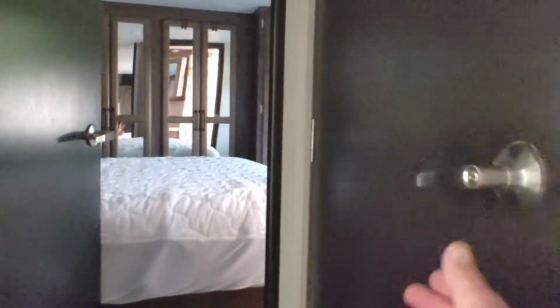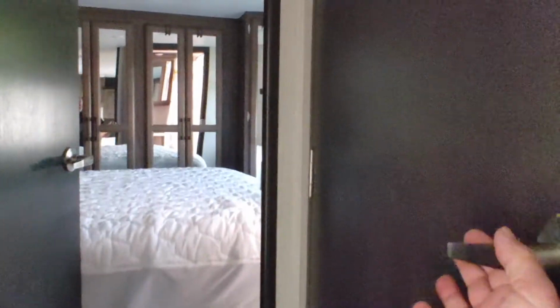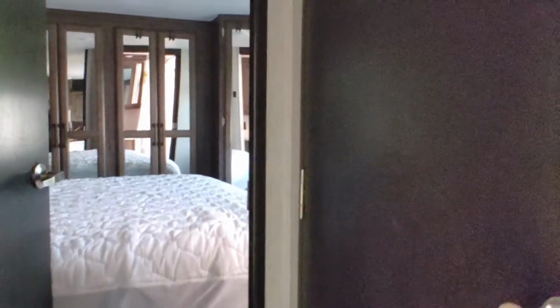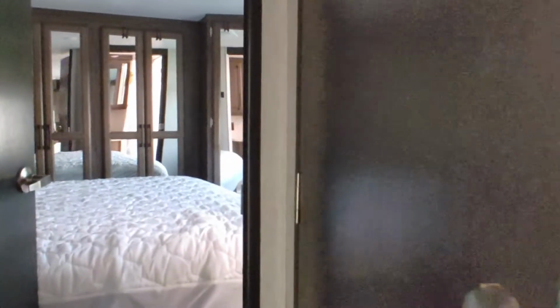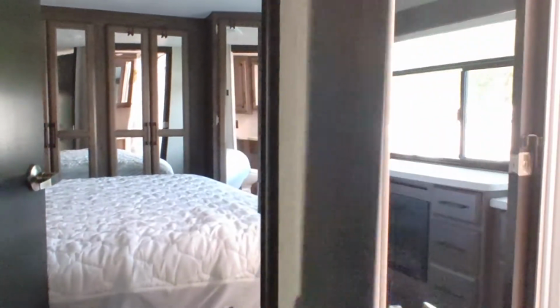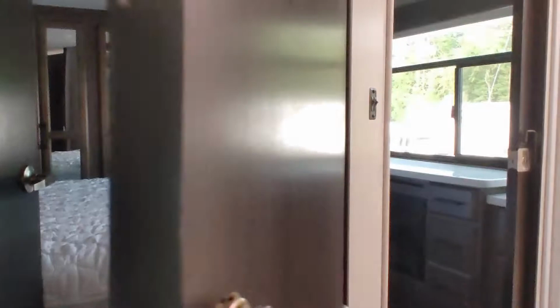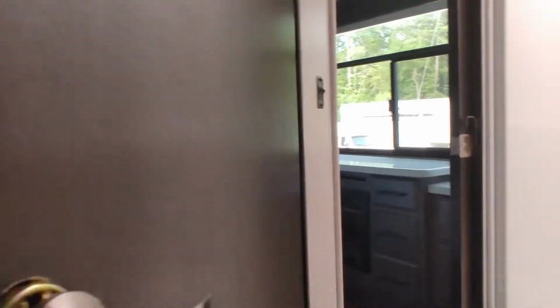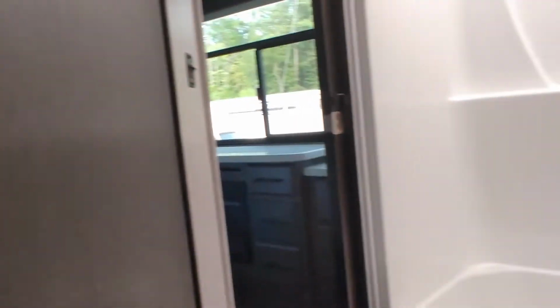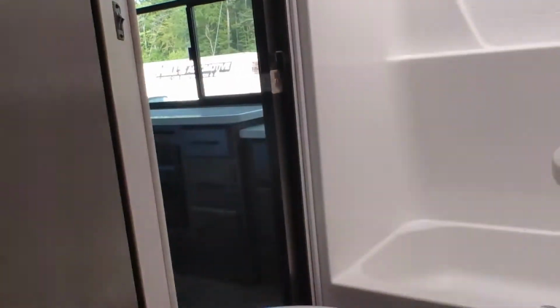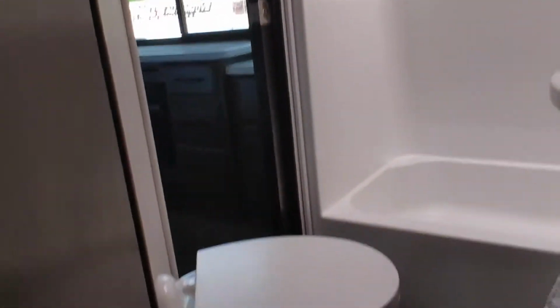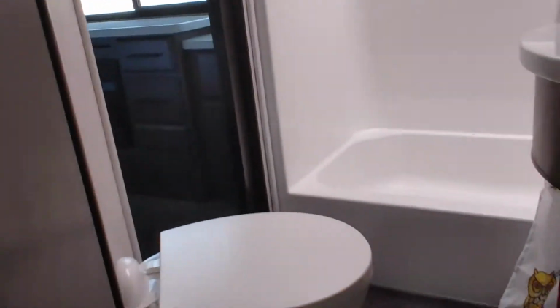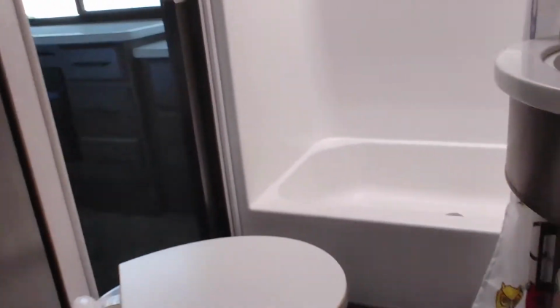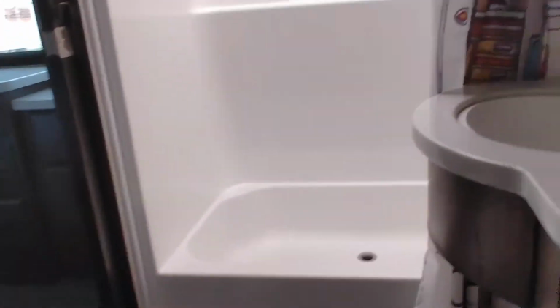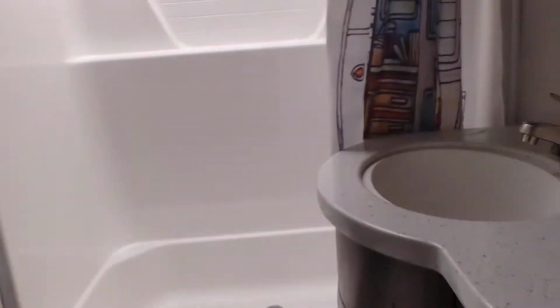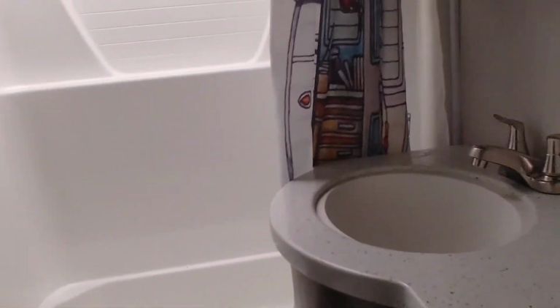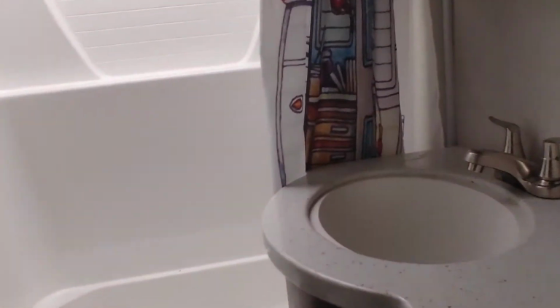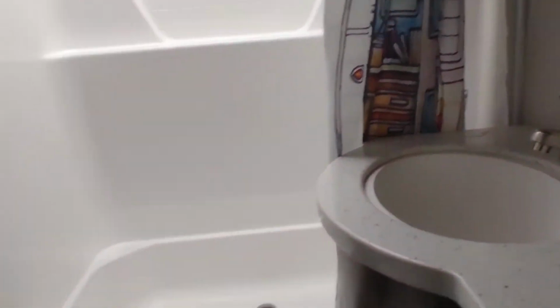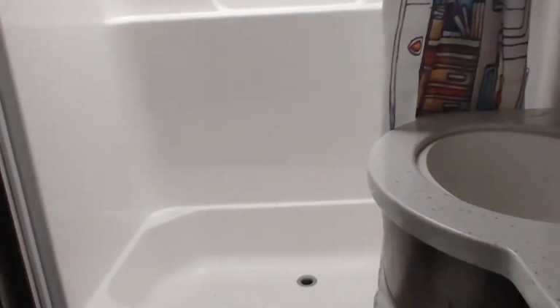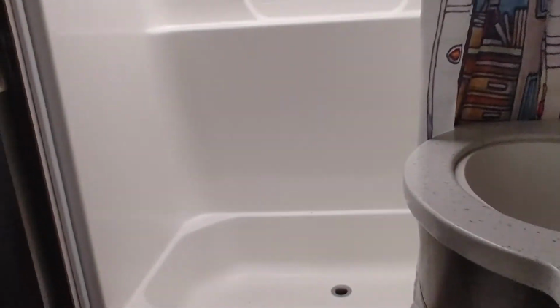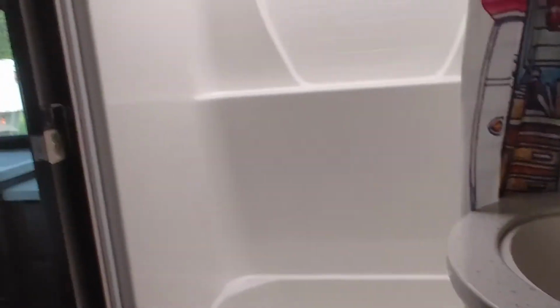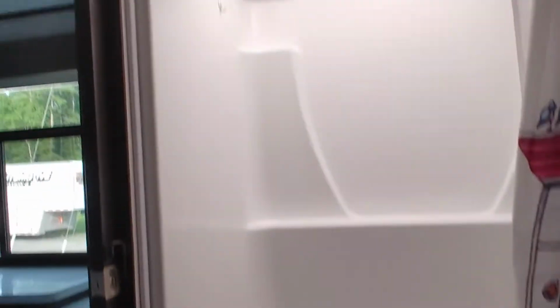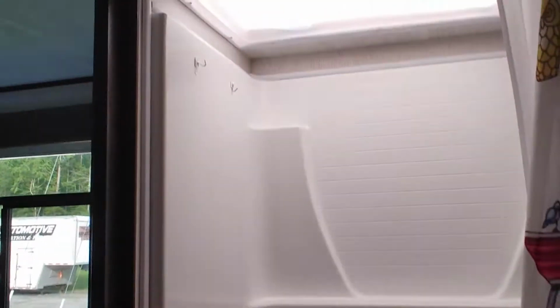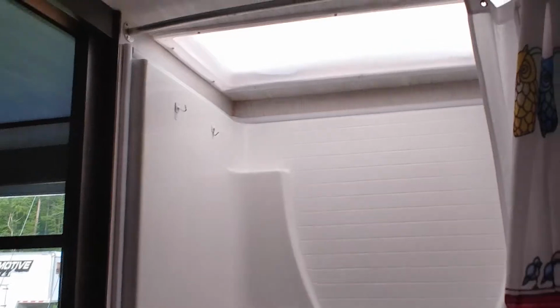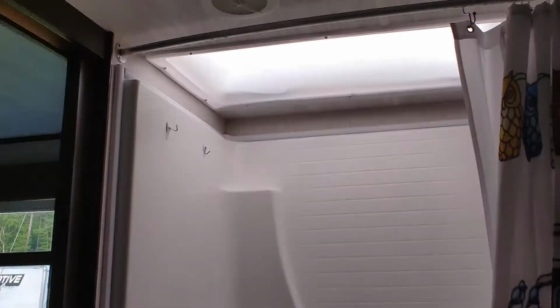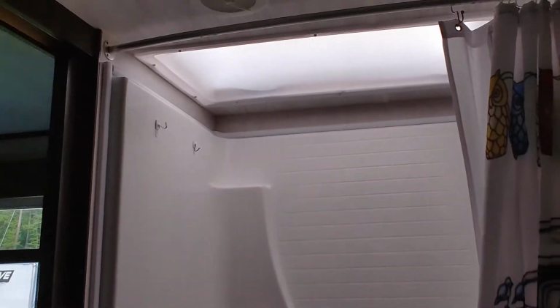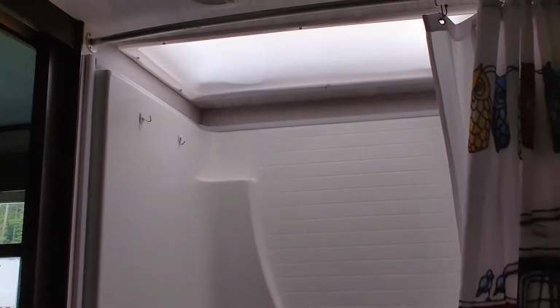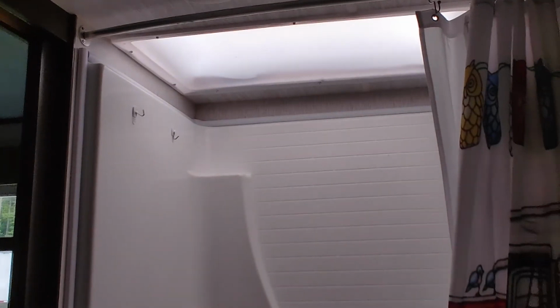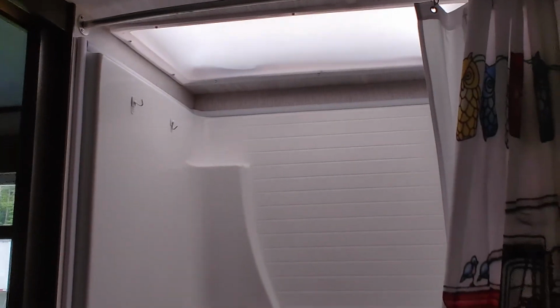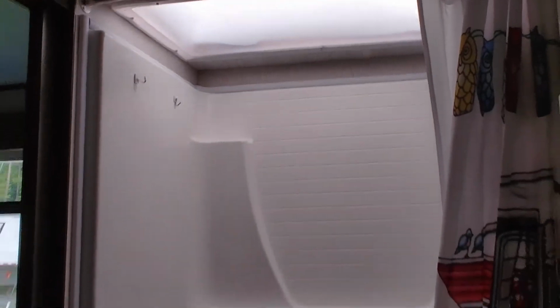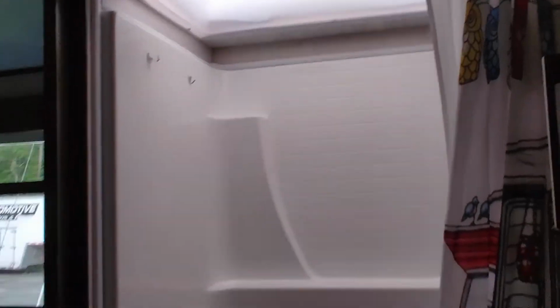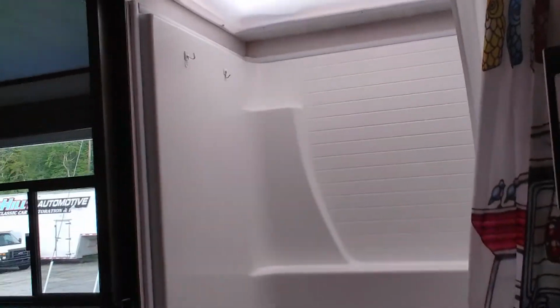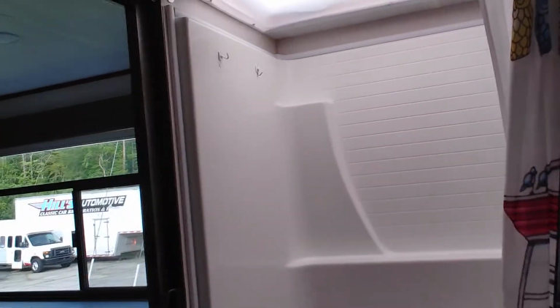There's a full bathroom on the right side with a tub and a stand-up shower with a full skylight.